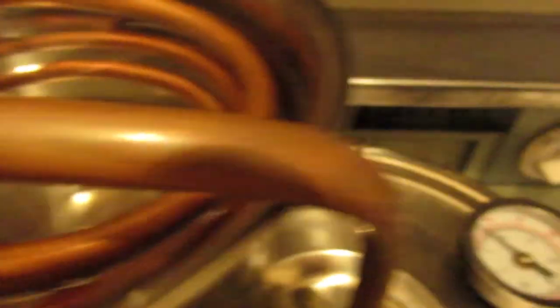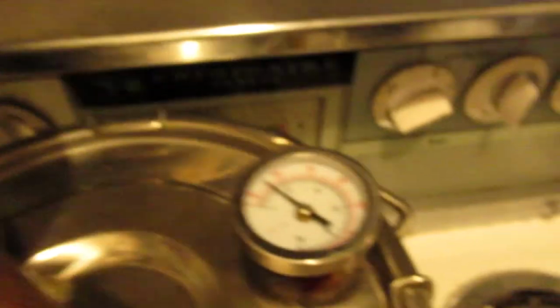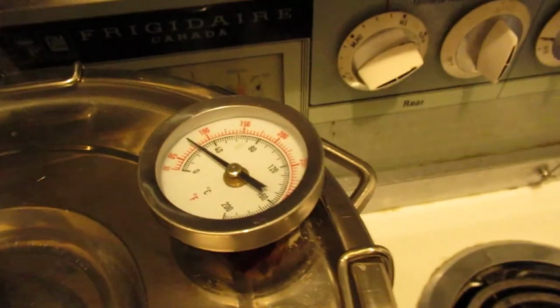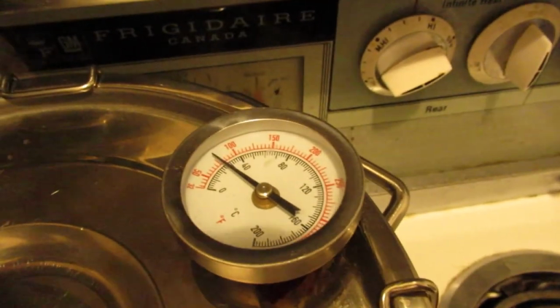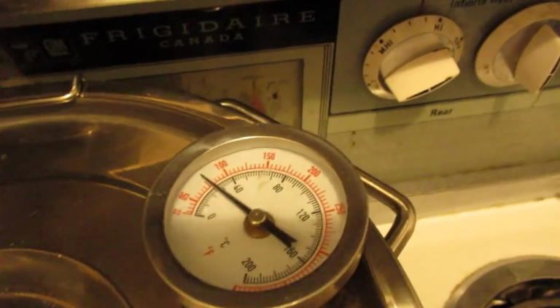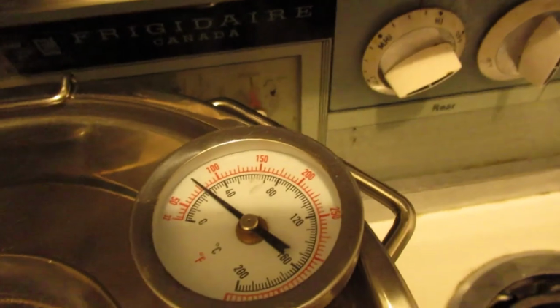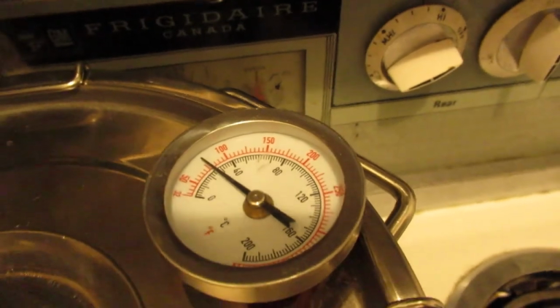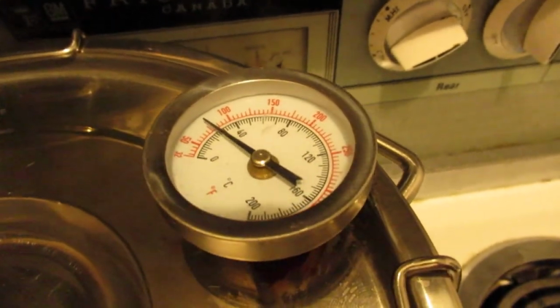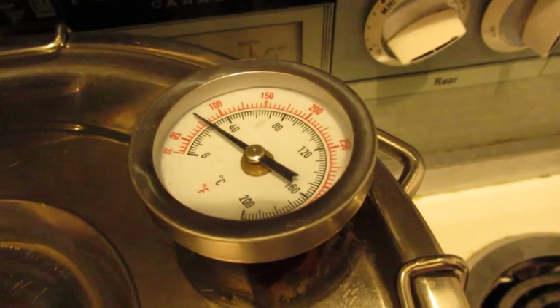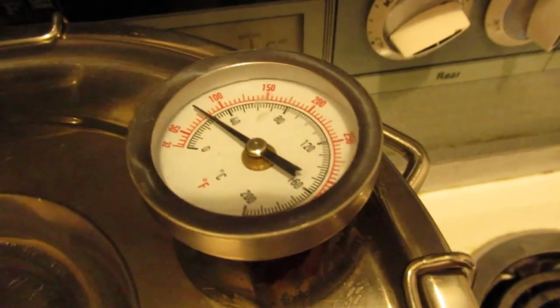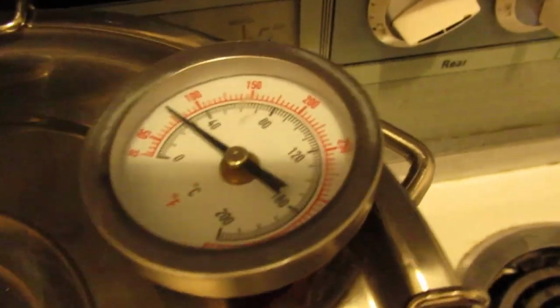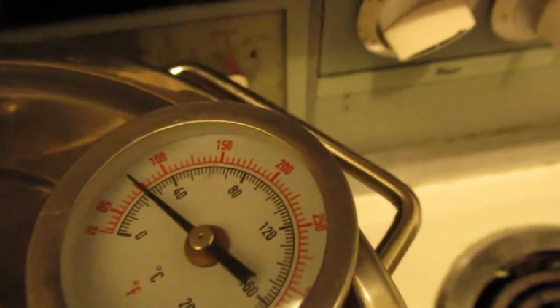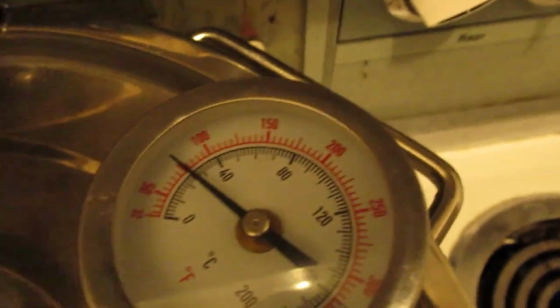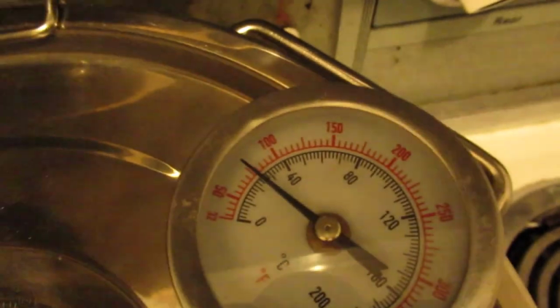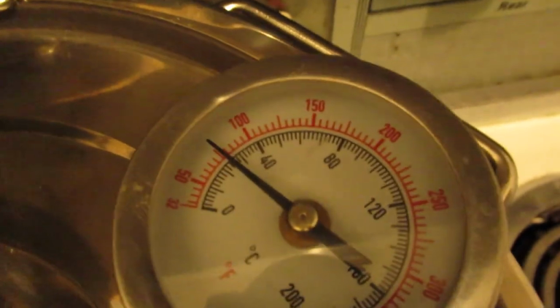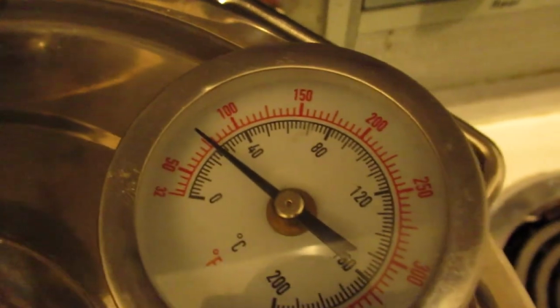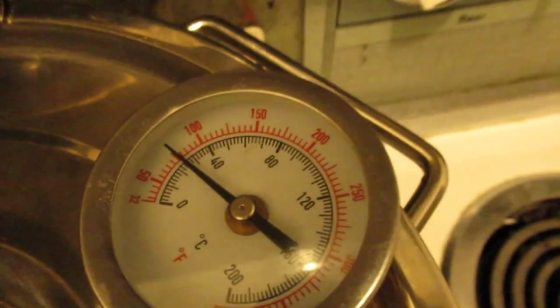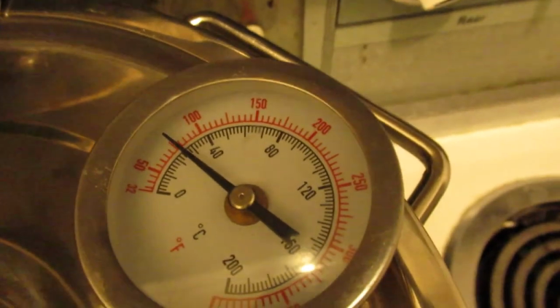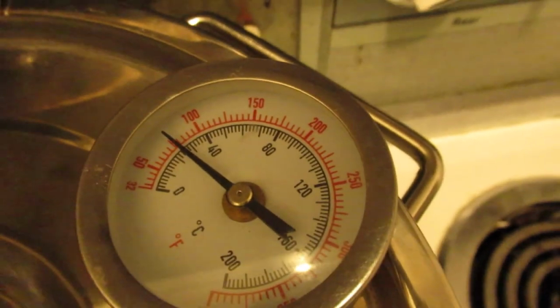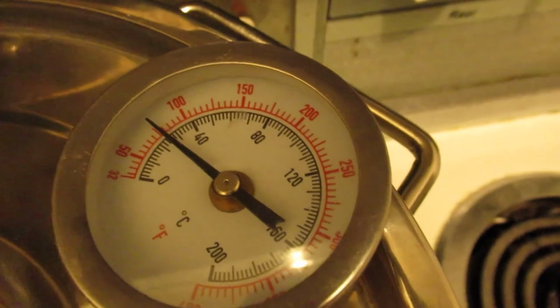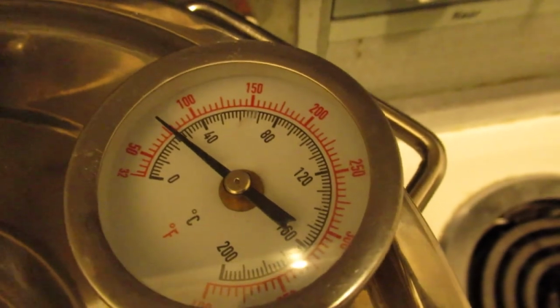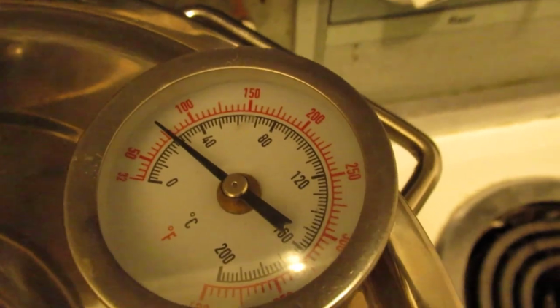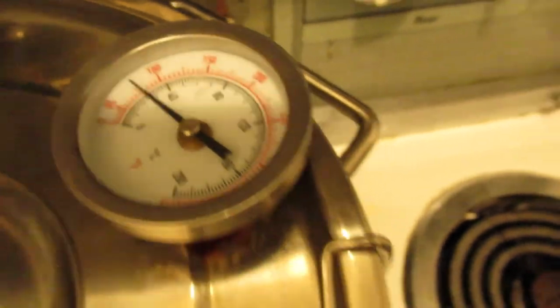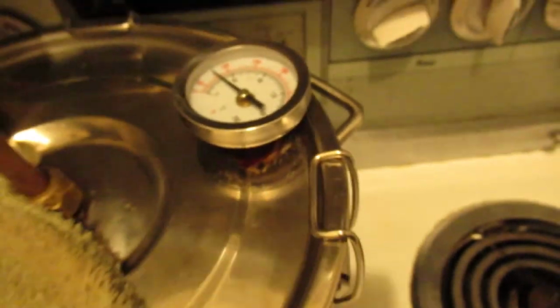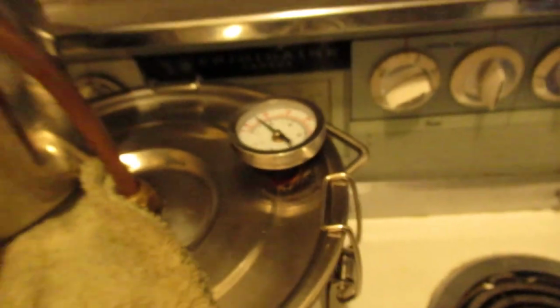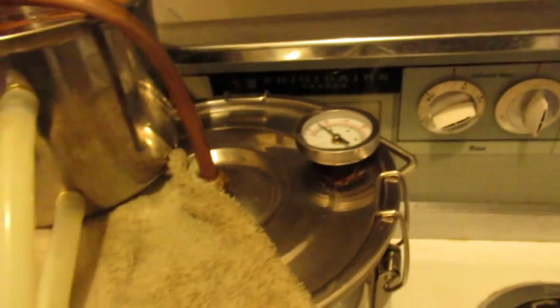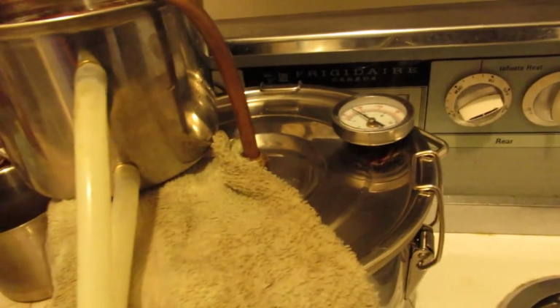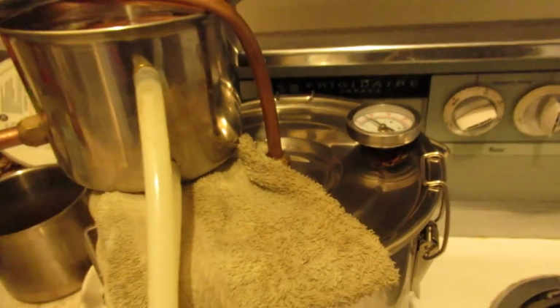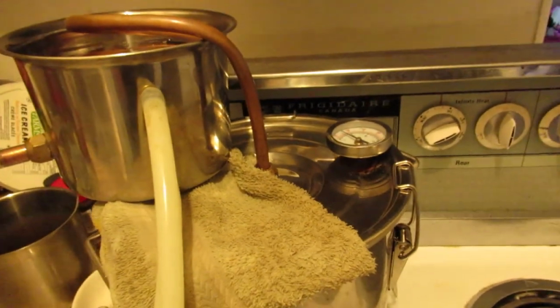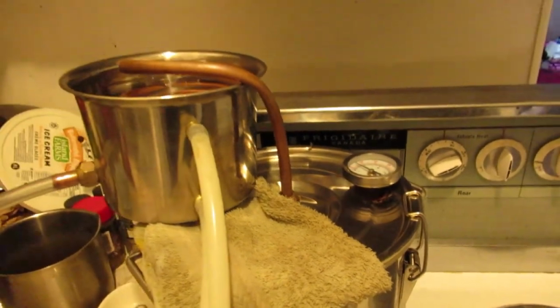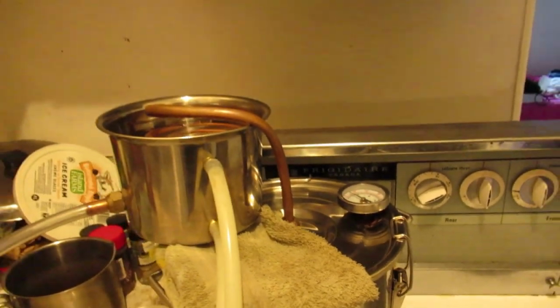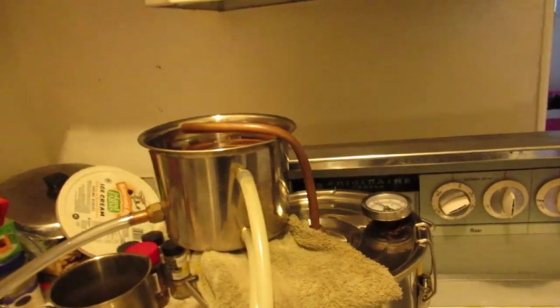Now we wait for this to heat up. We get to about just under 200, and we're perfect — good to go.